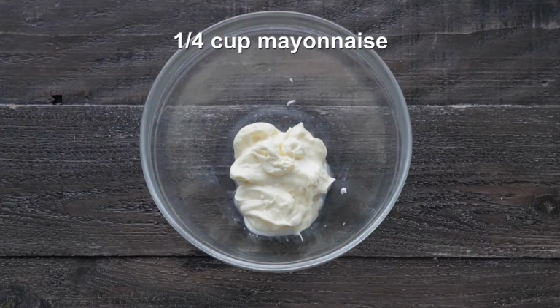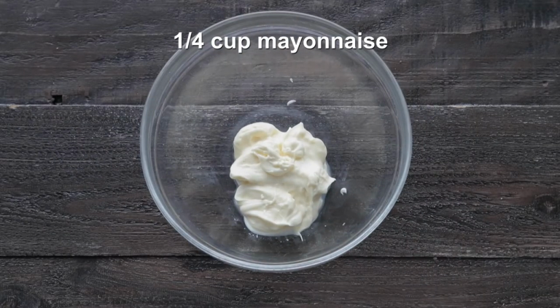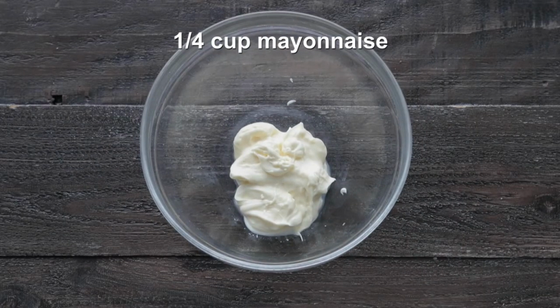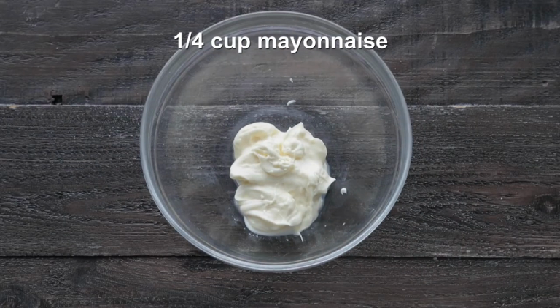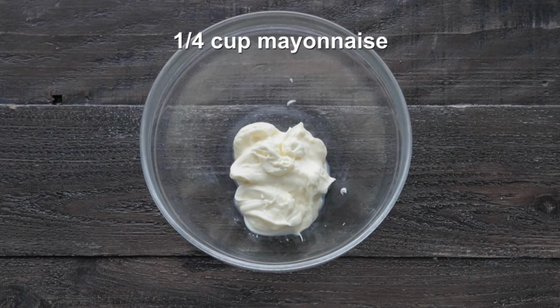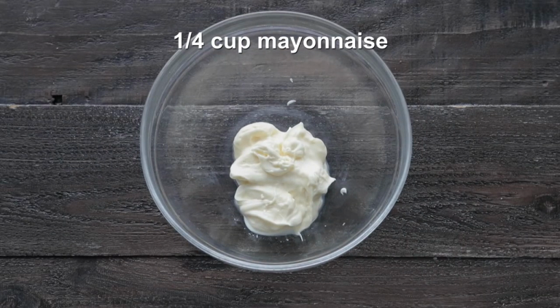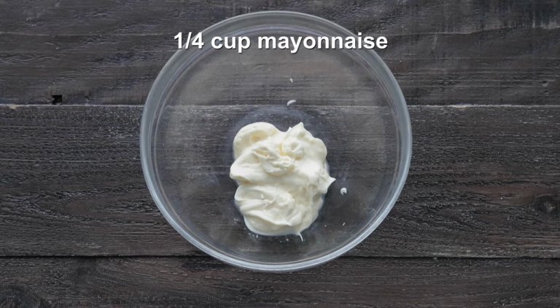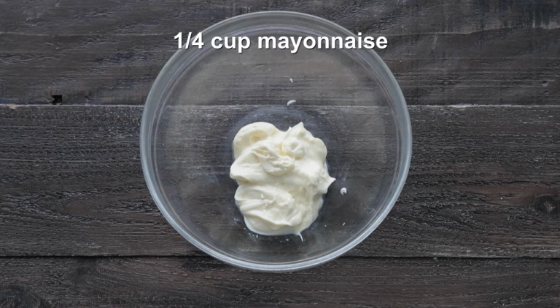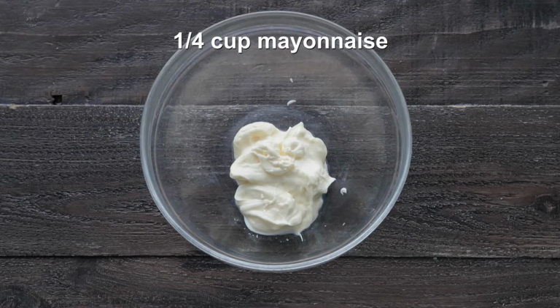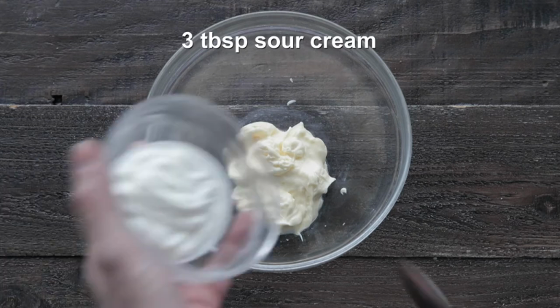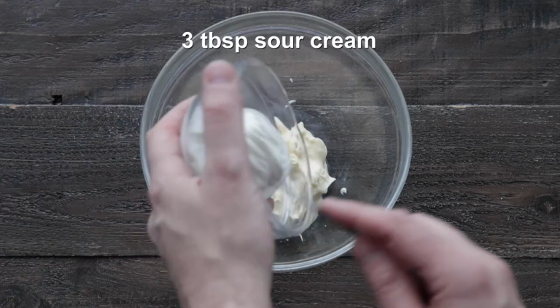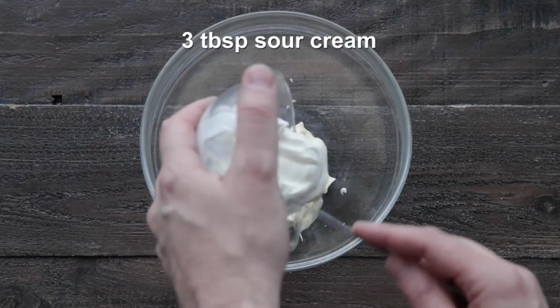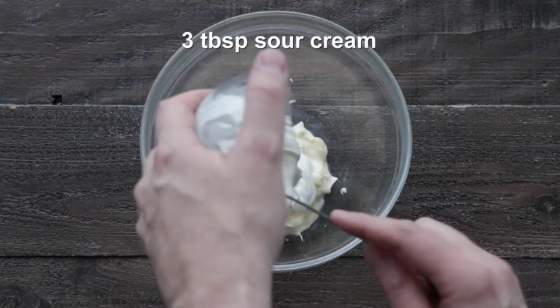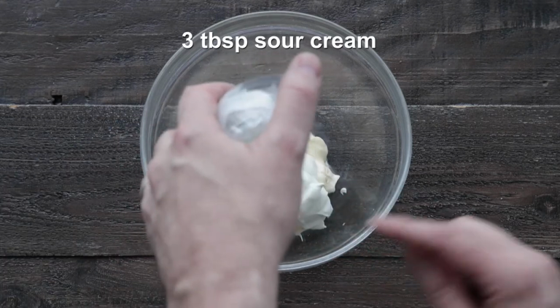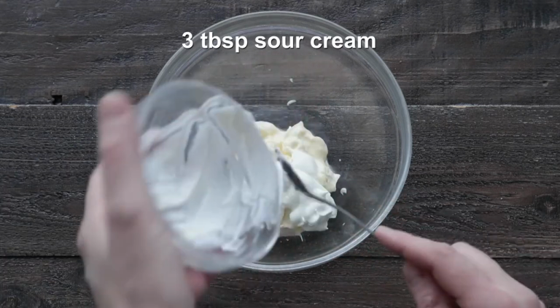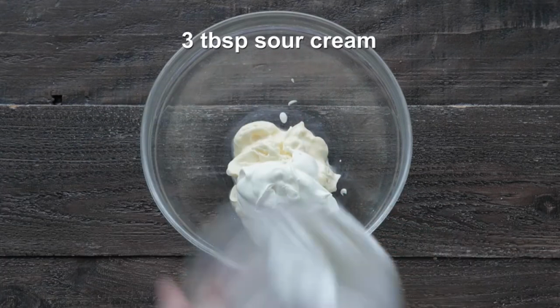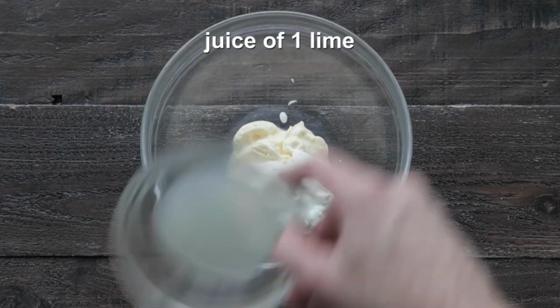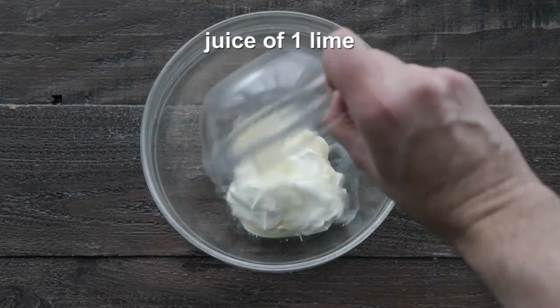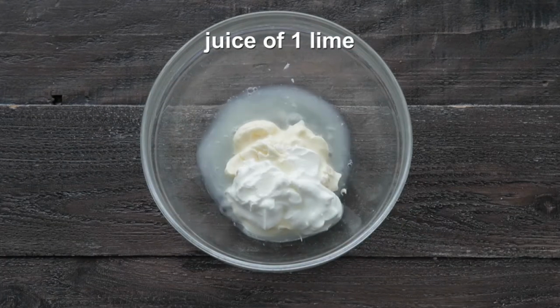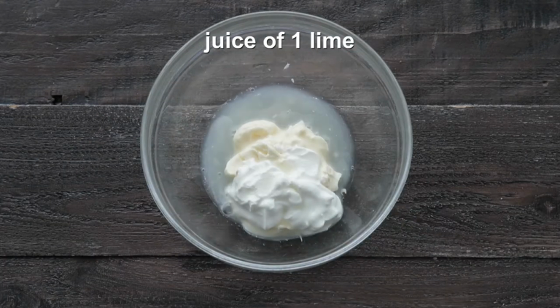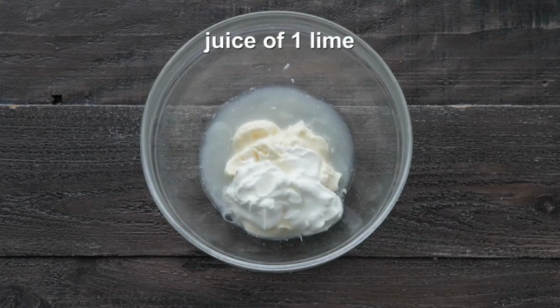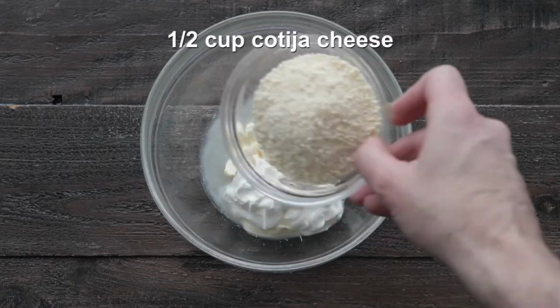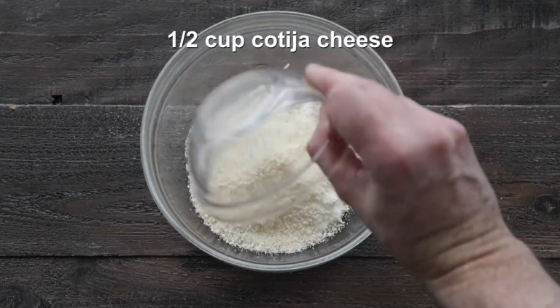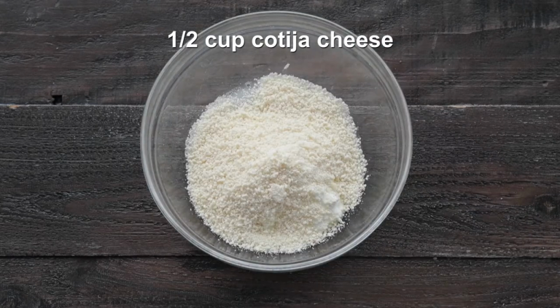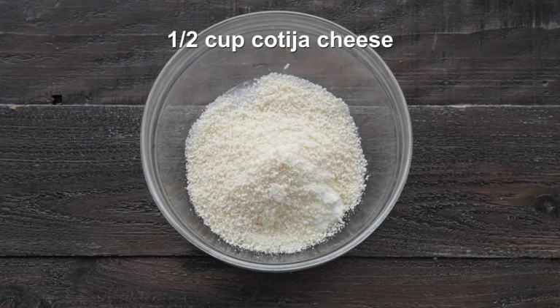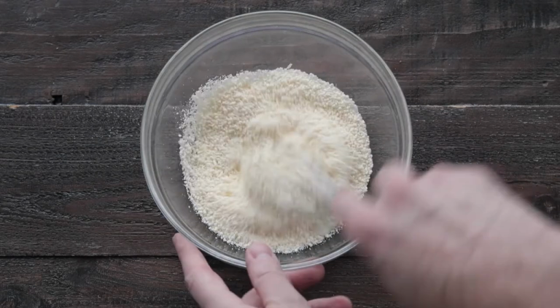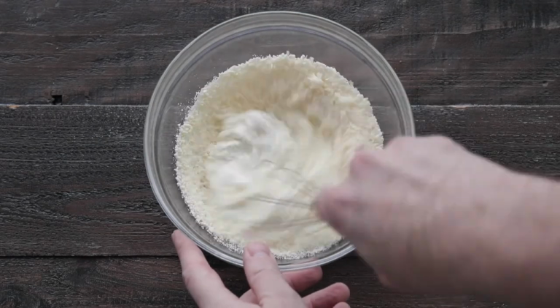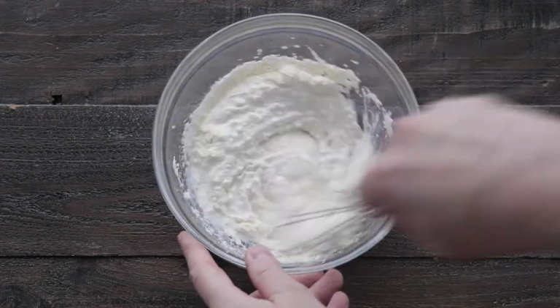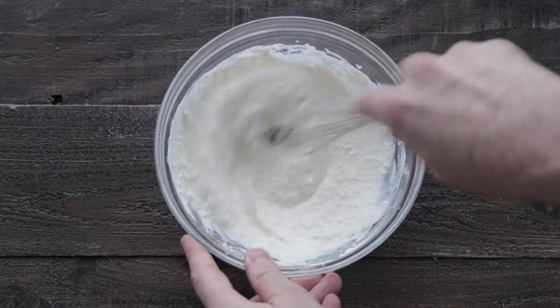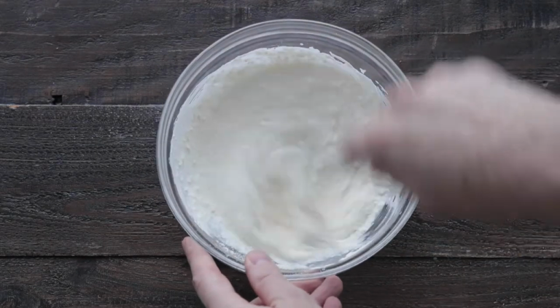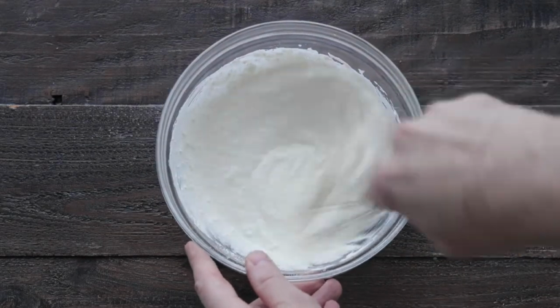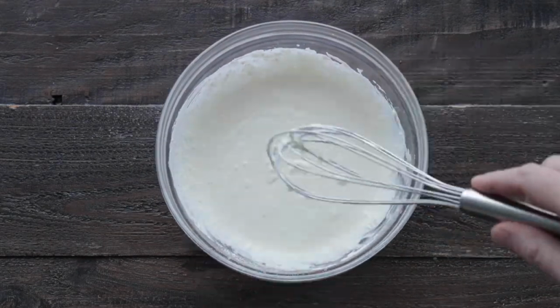In a separate large bowl, we have some mayonnaise. We next wanna add in some sour cream, followed up with the juice of one lime, and then last but not least, some crumbled cotija cheese. Use a whisk and mix this until combined.